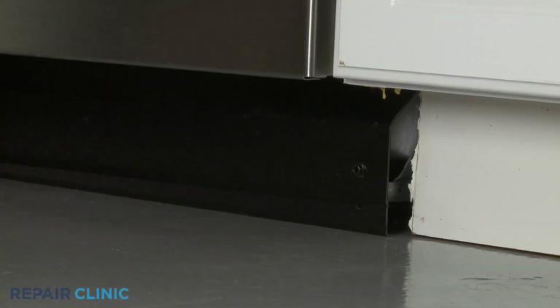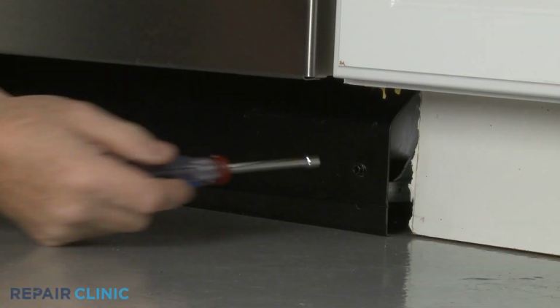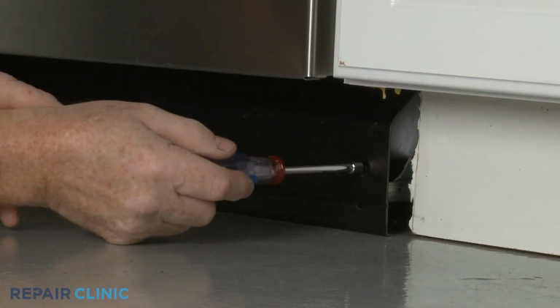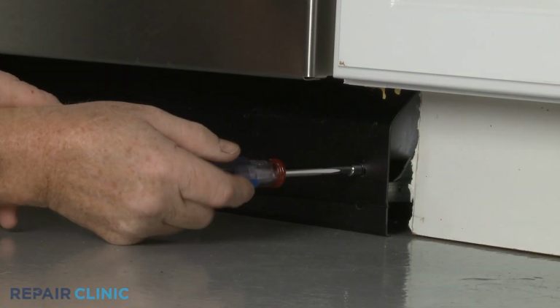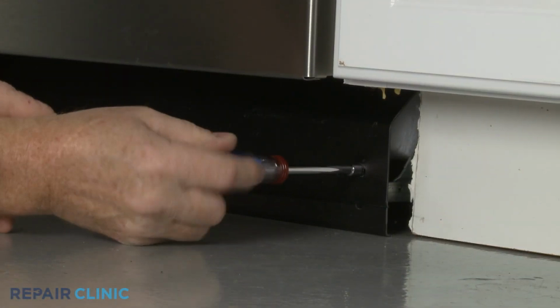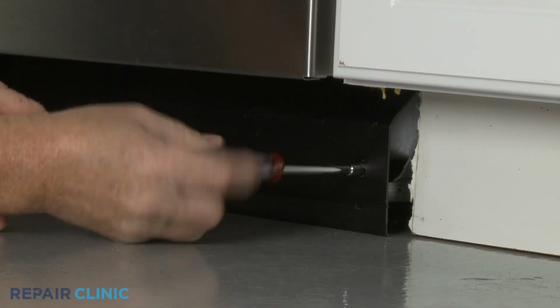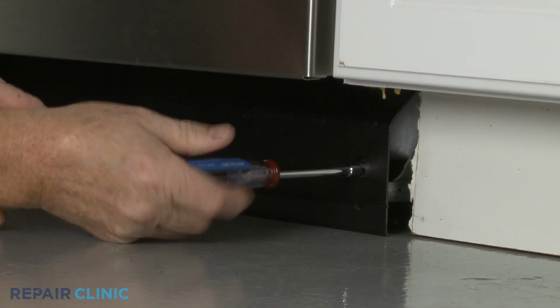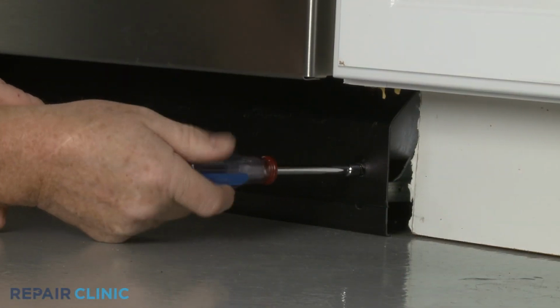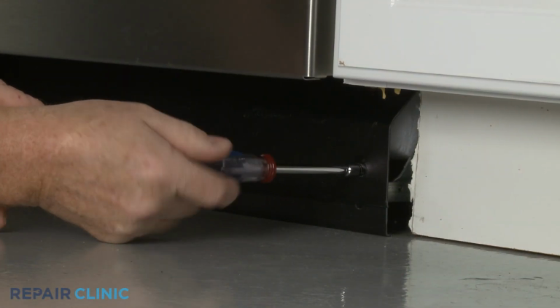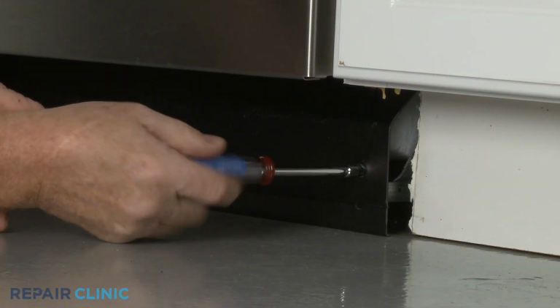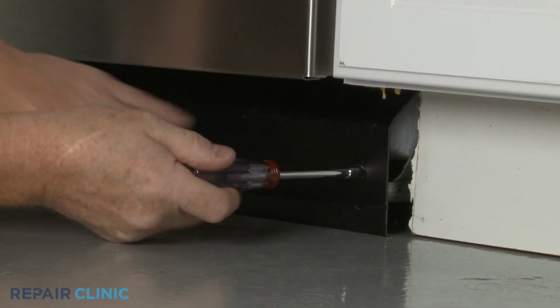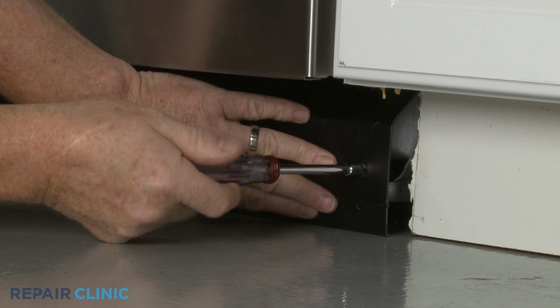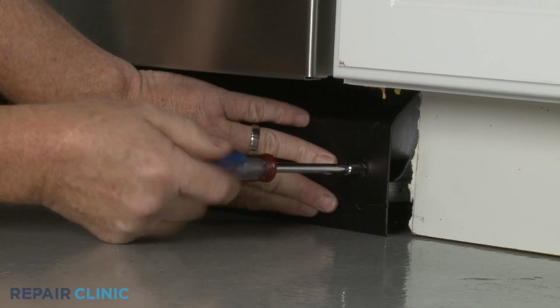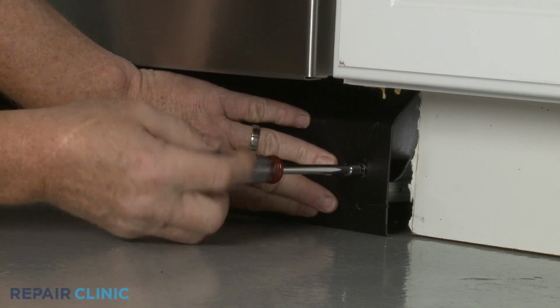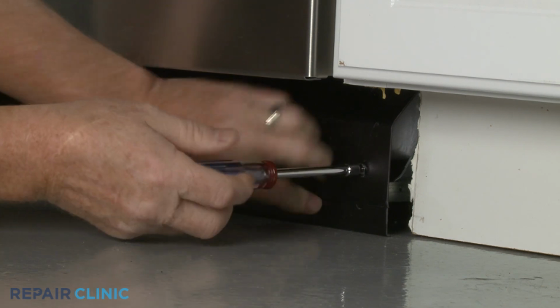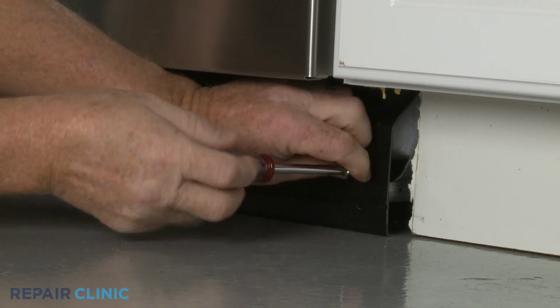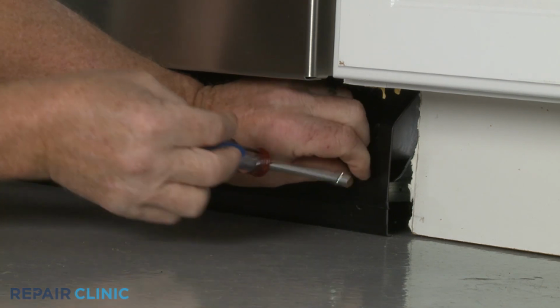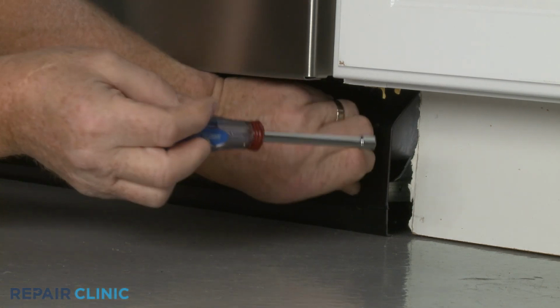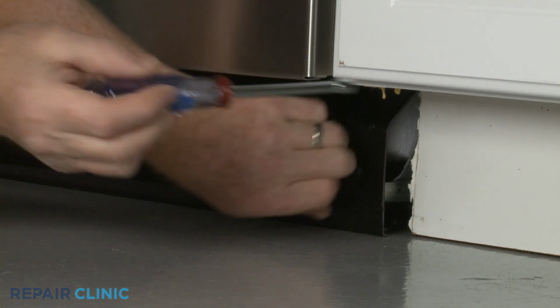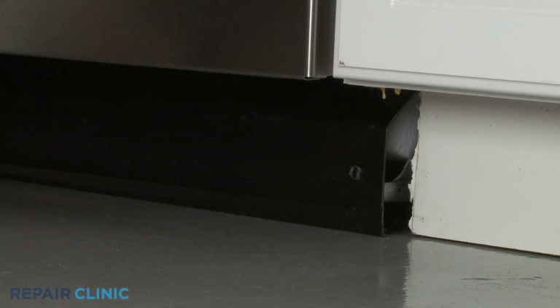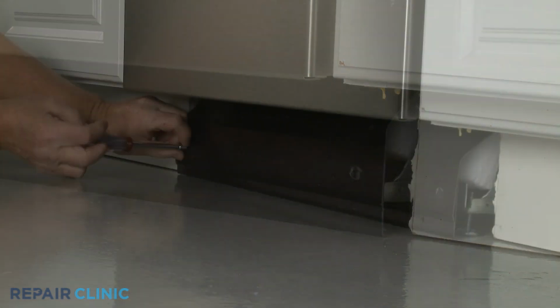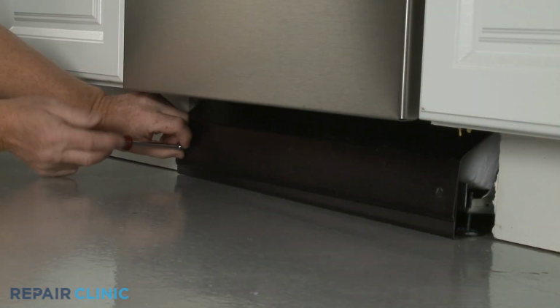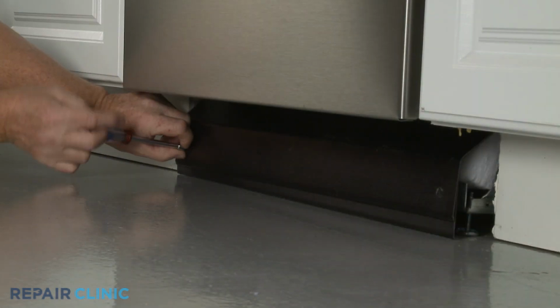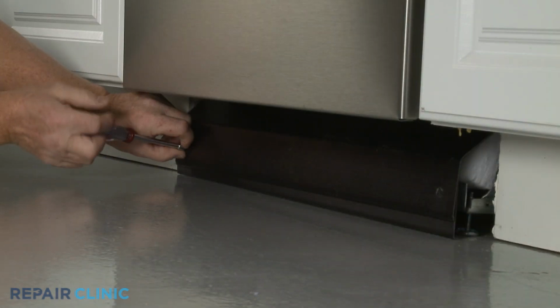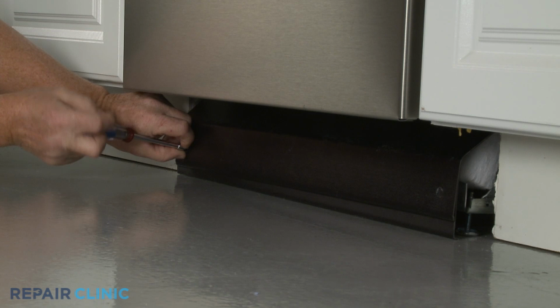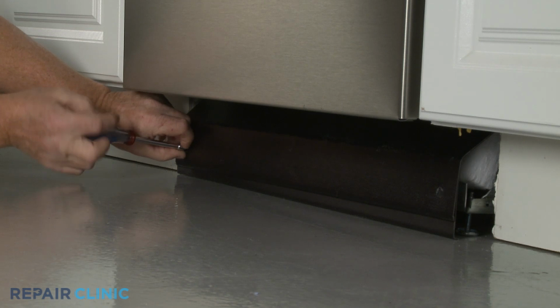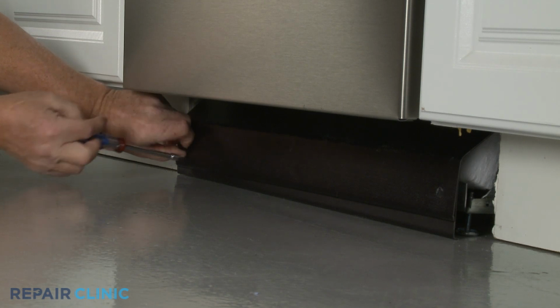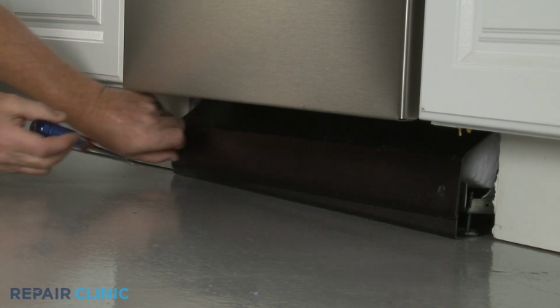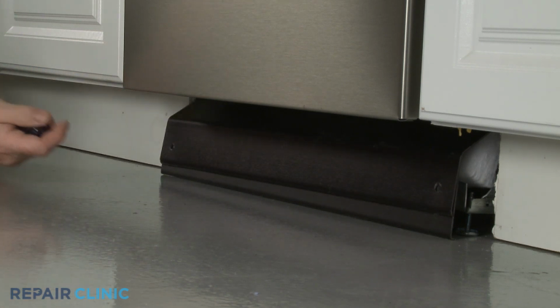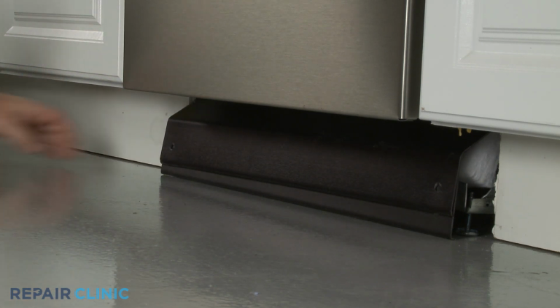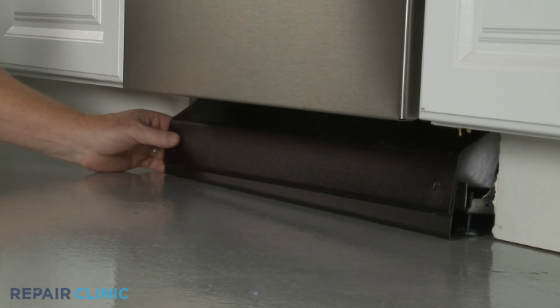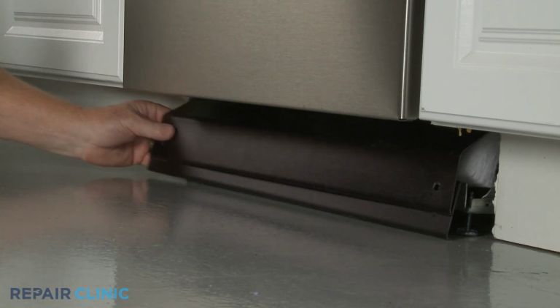Using a quarter-inch socket or a Phillips-head screwdriver, unthread the two mounting screws securing the lower access panels. Set the panels aside.